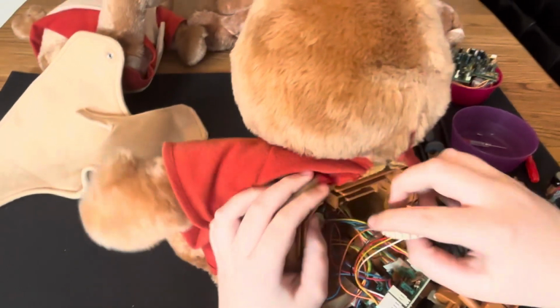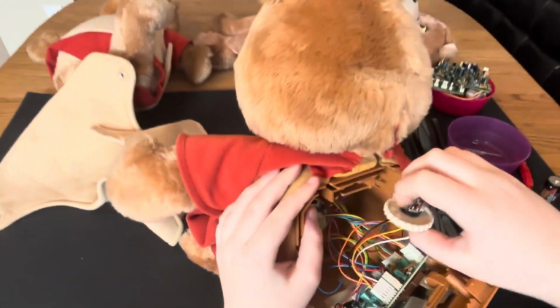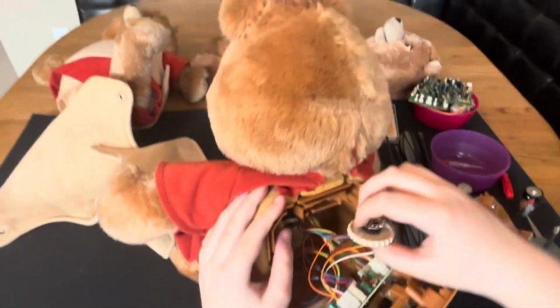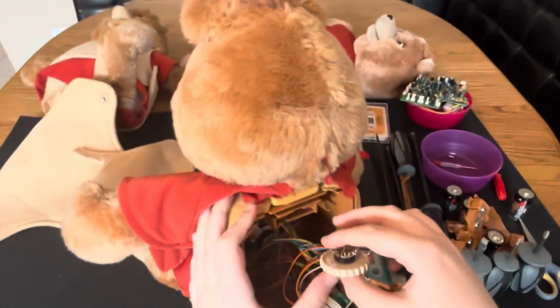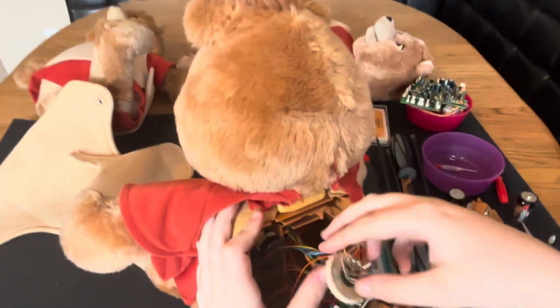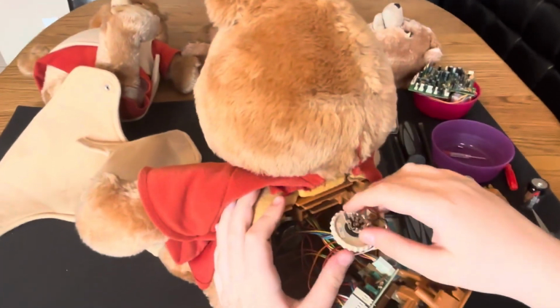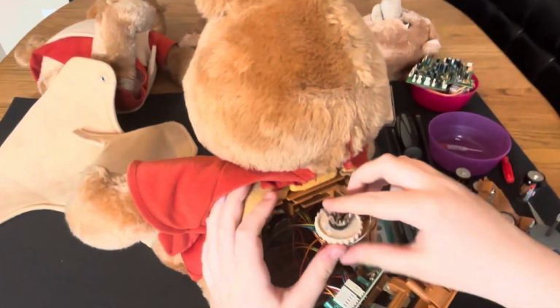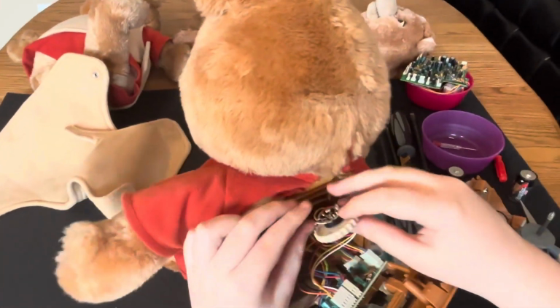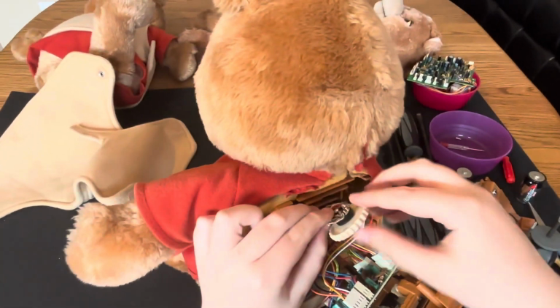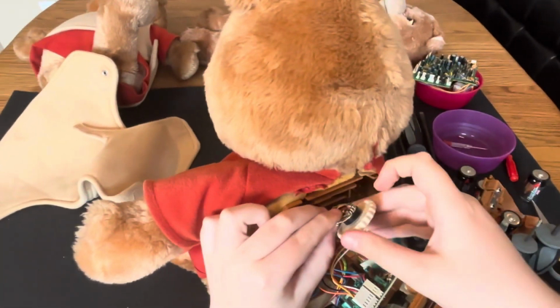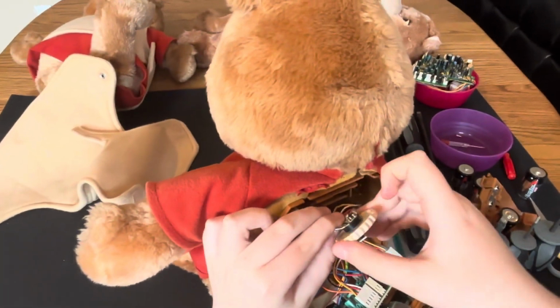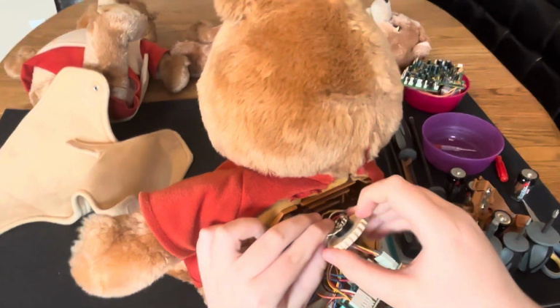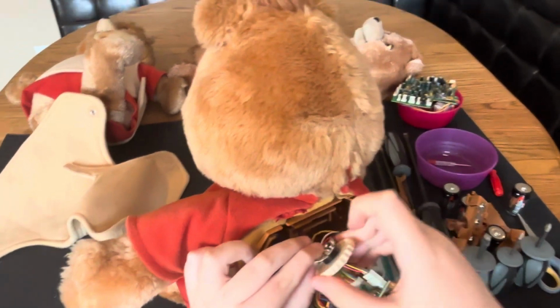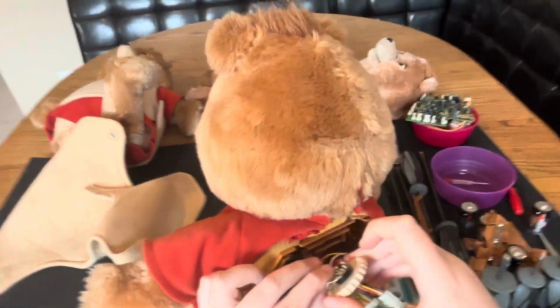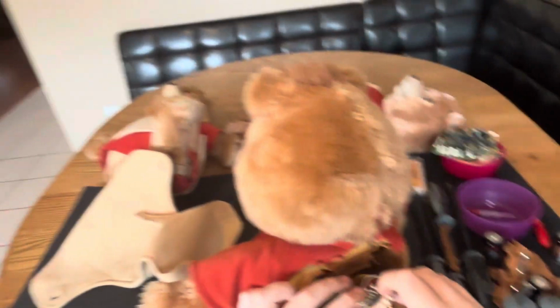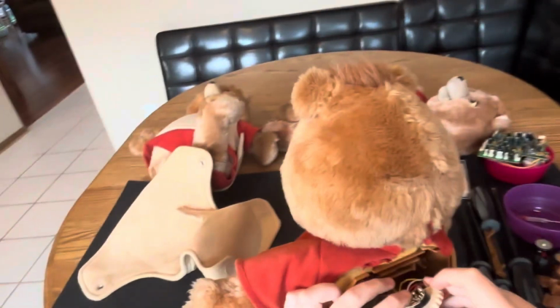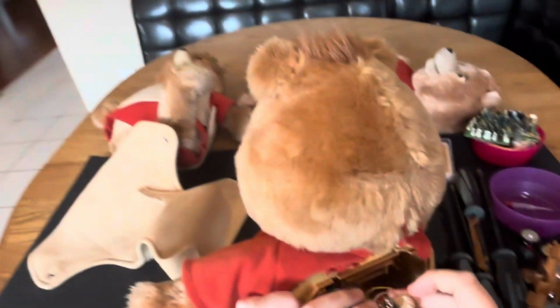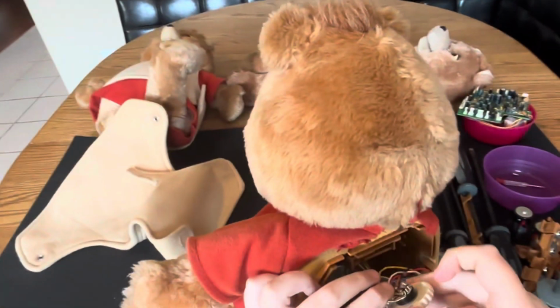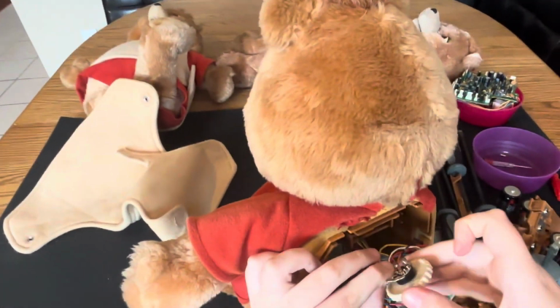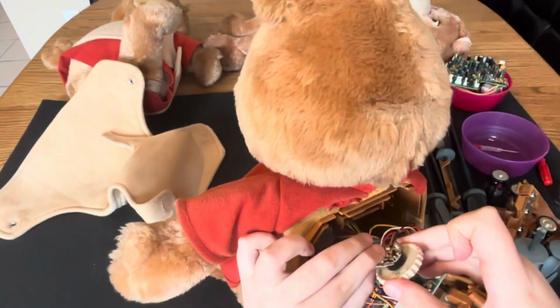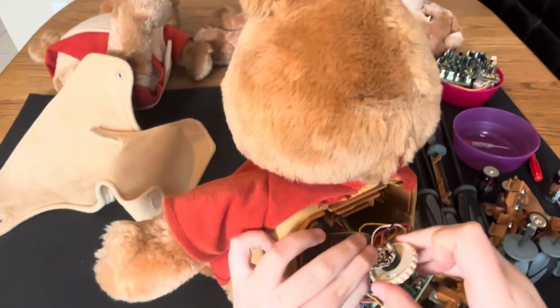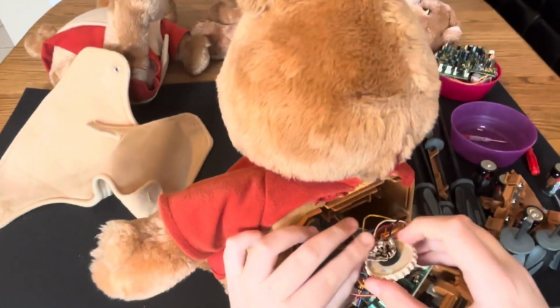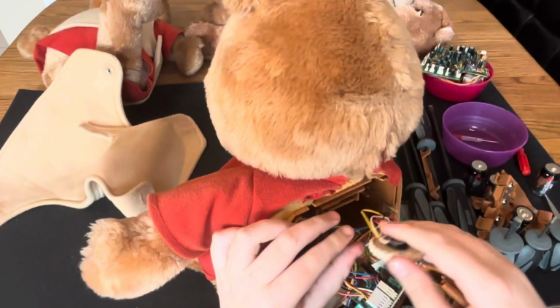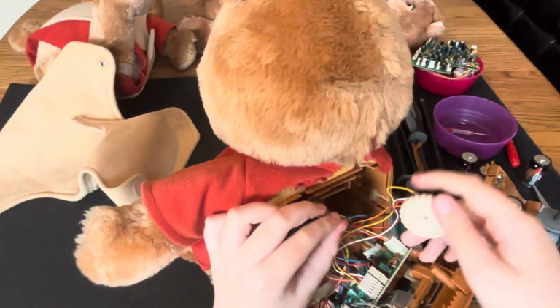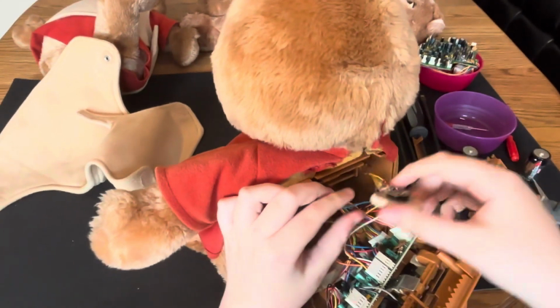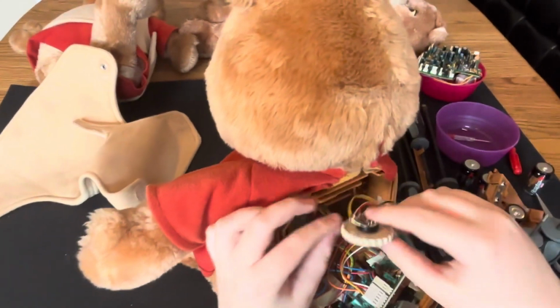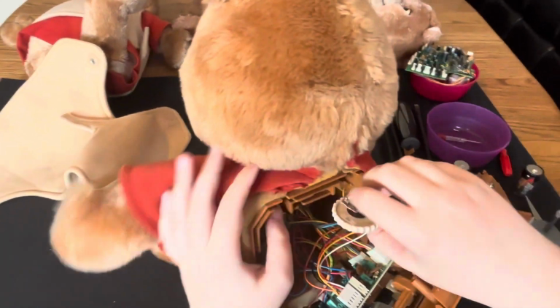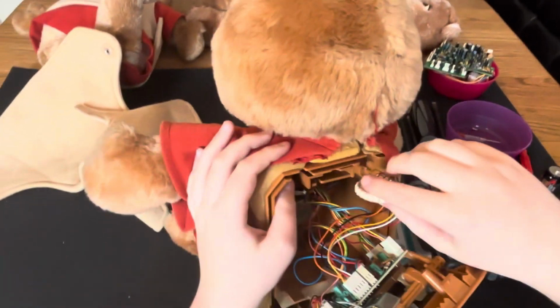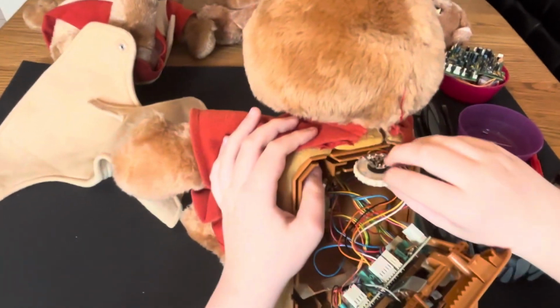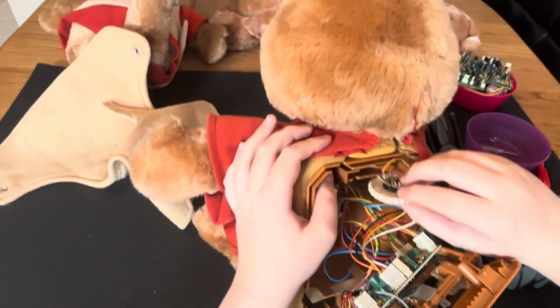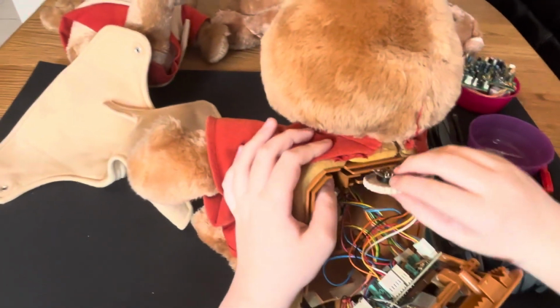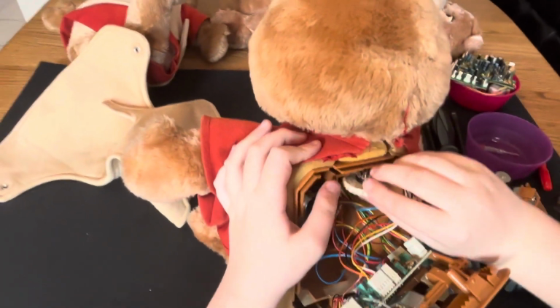I think it's kind of like upside down or something — I don't think this is supposed to work like this.